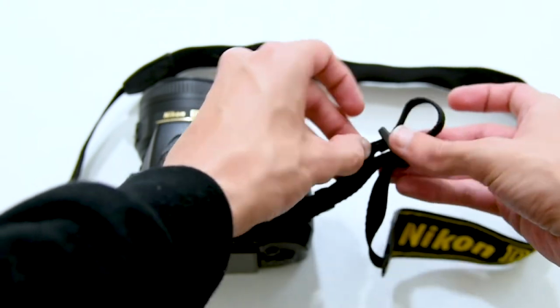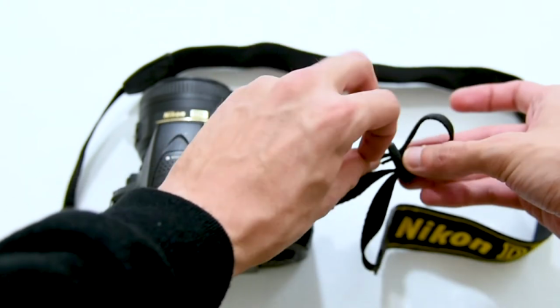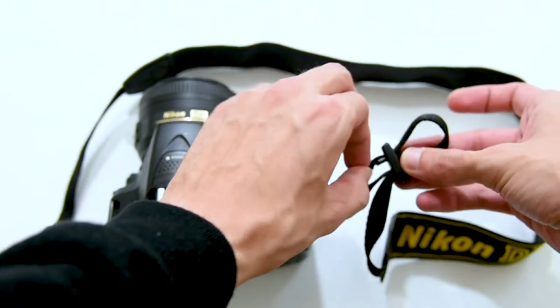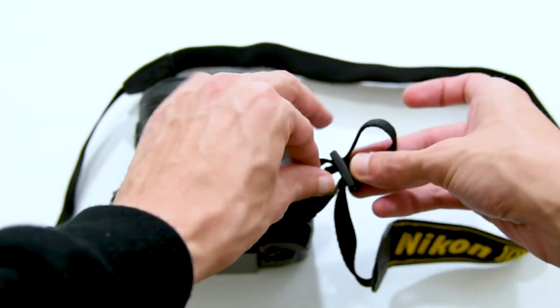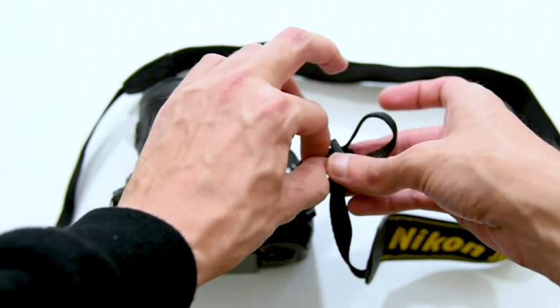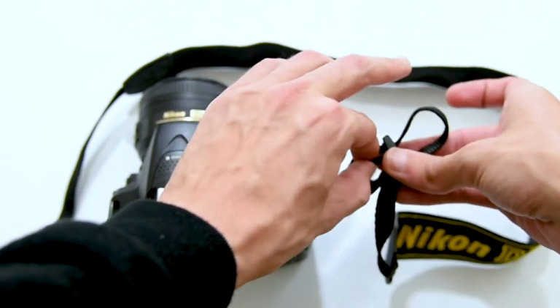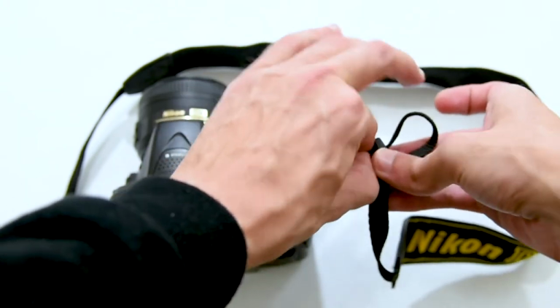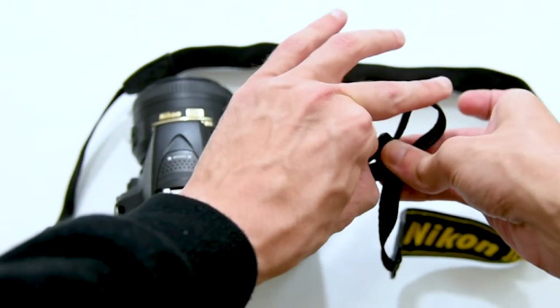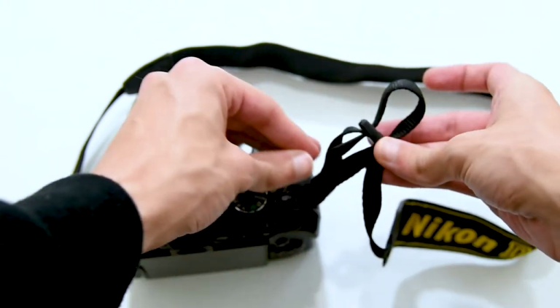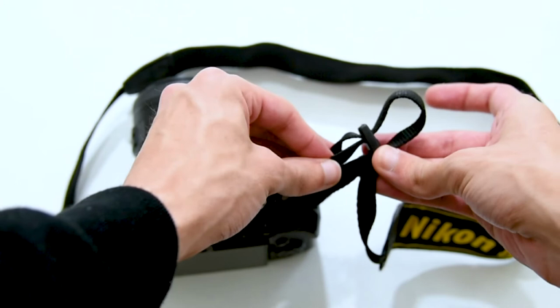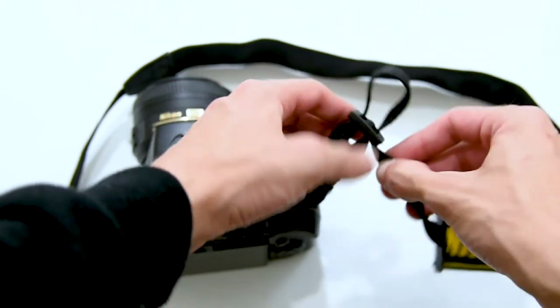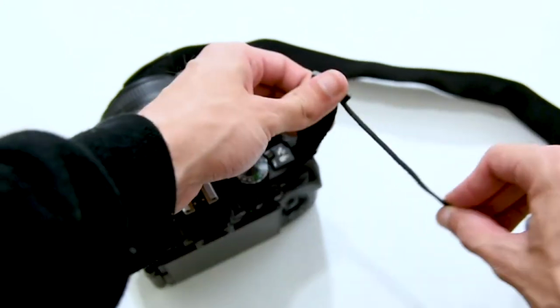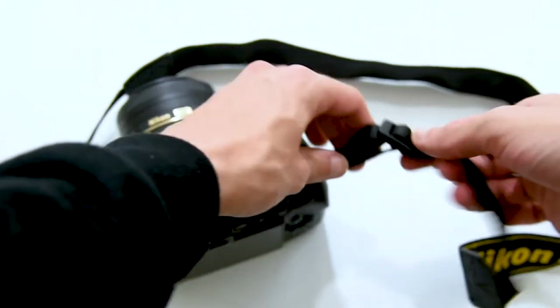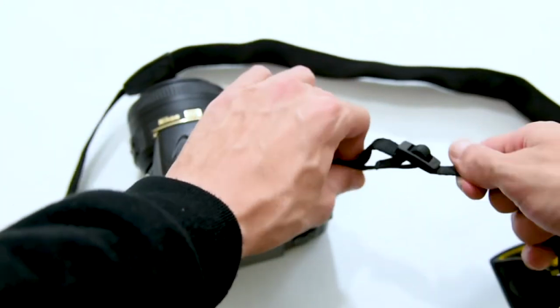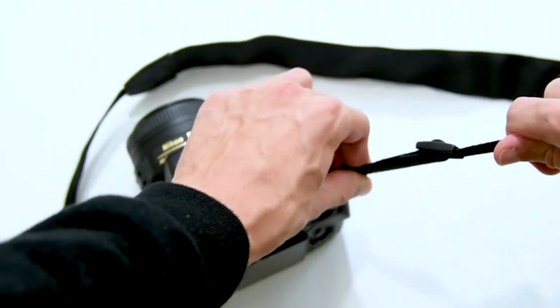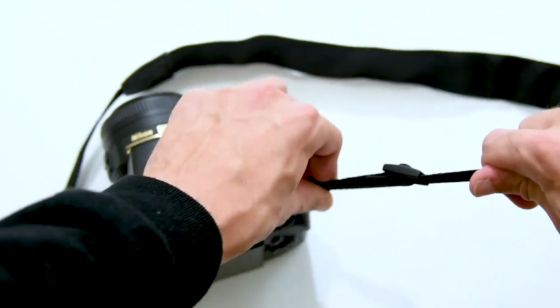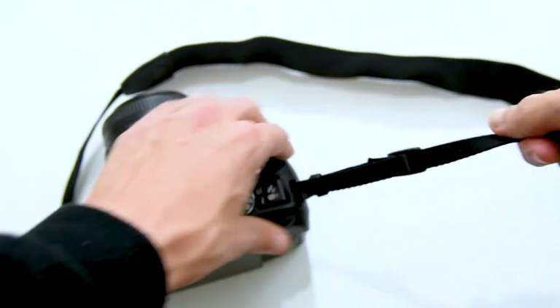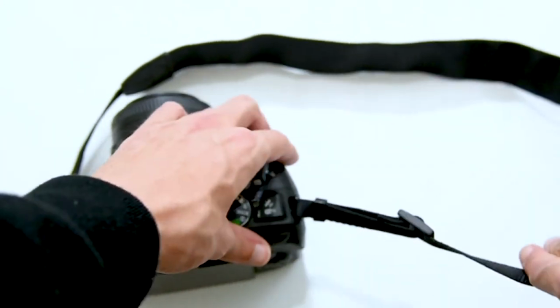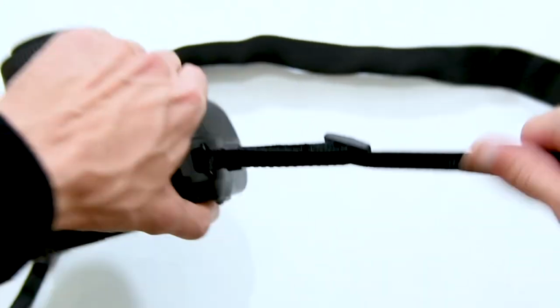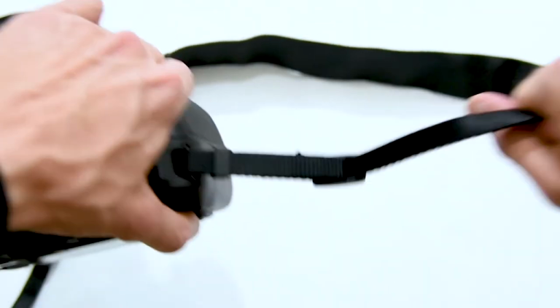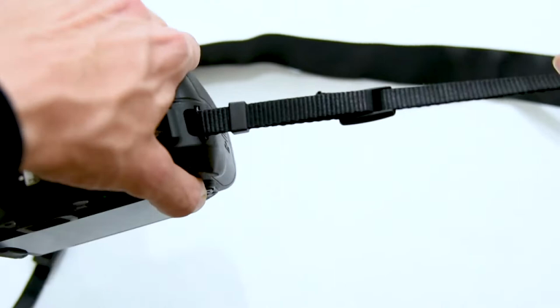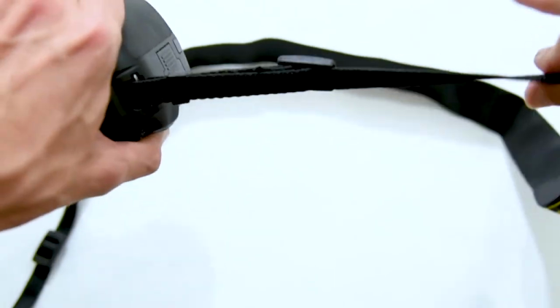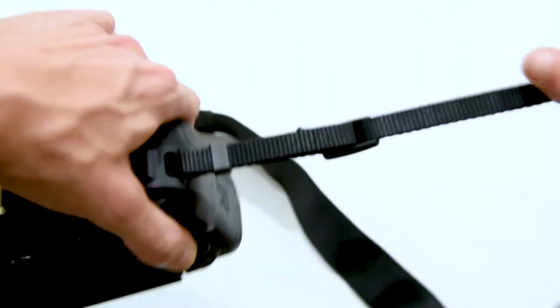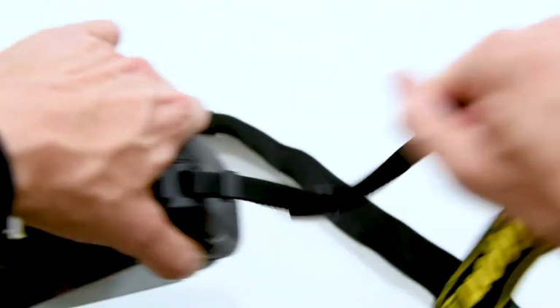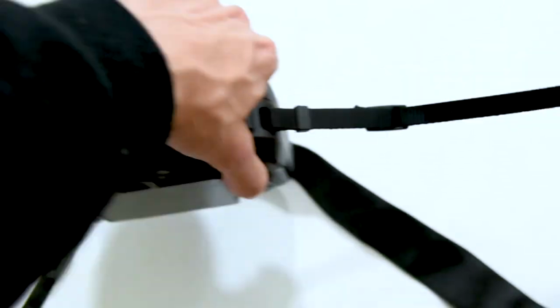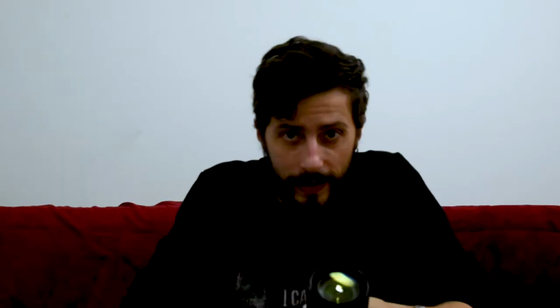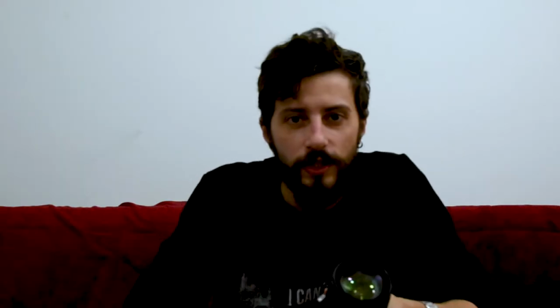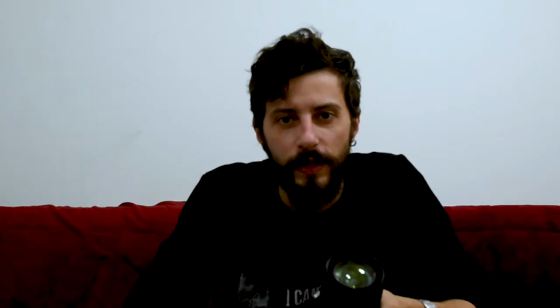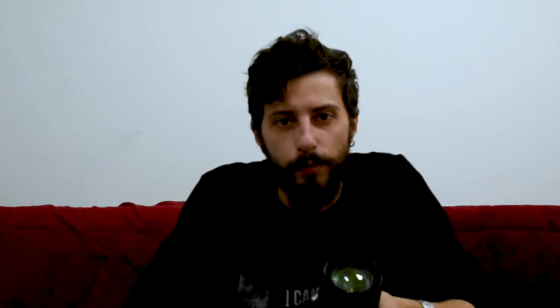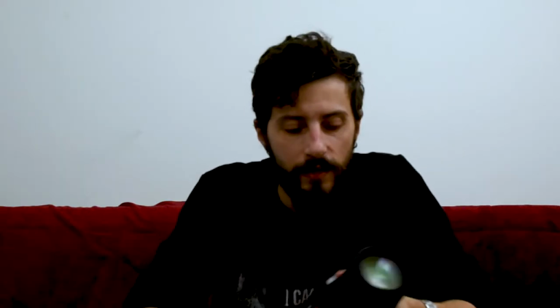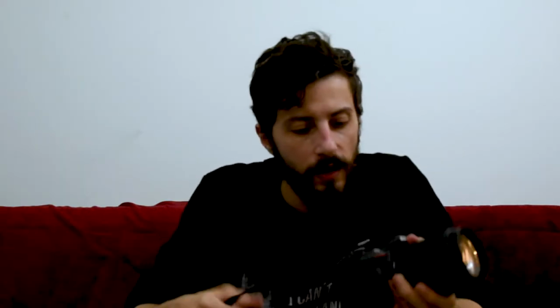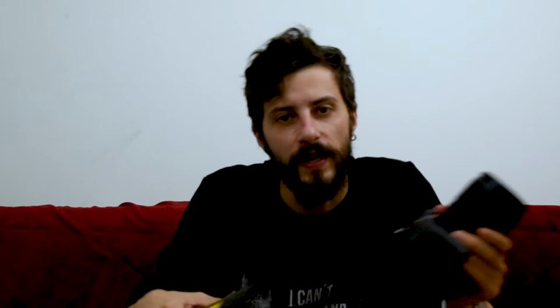Now this is the trickiest part. And now that's it — nice, neat and strong at the same time. And now we just repeat the same process on the other side.